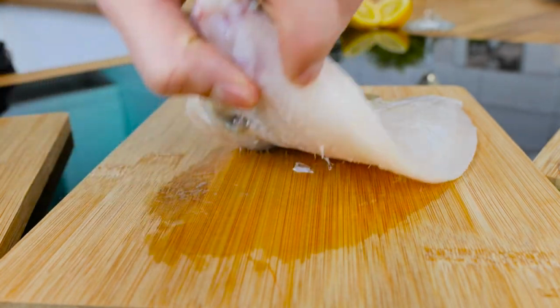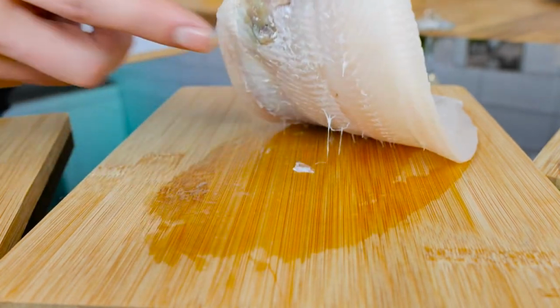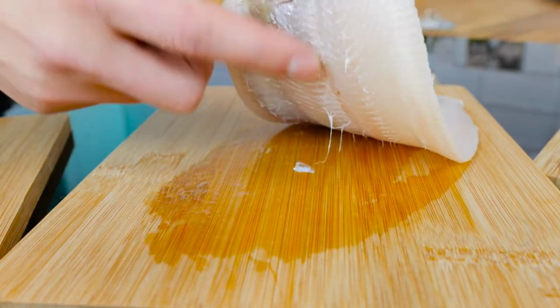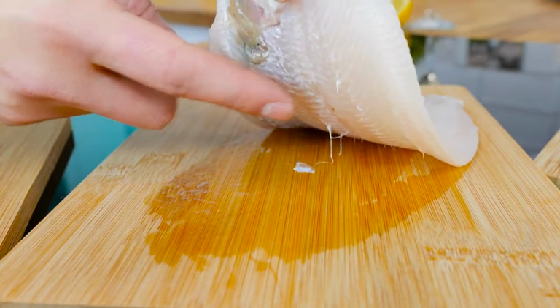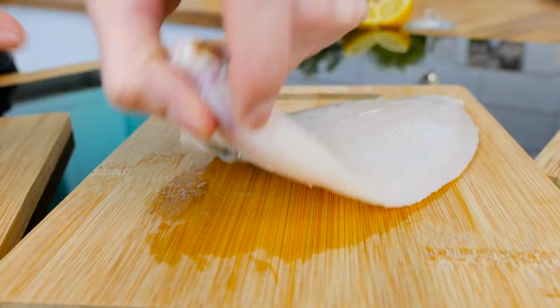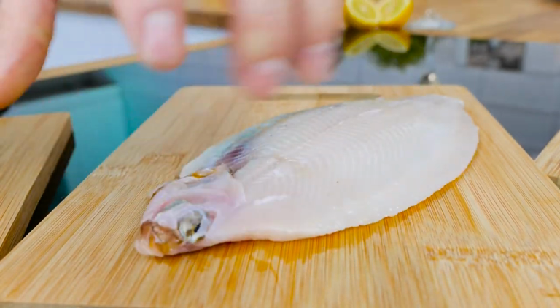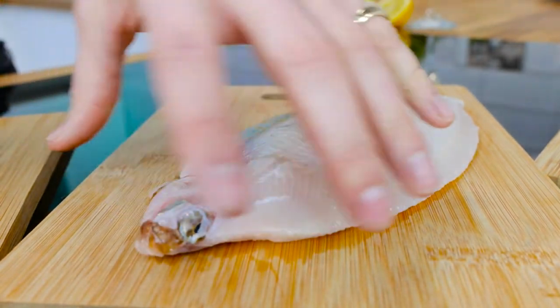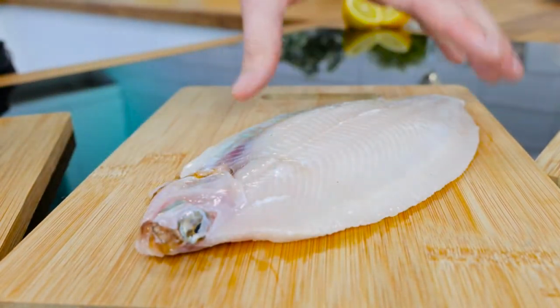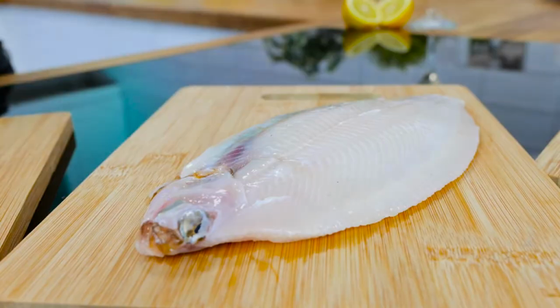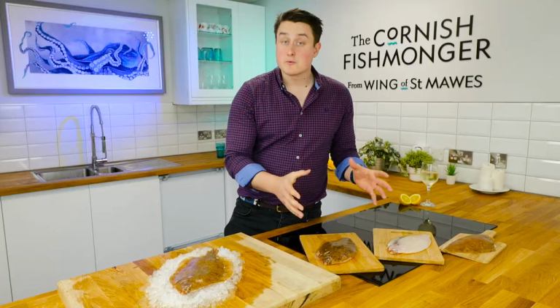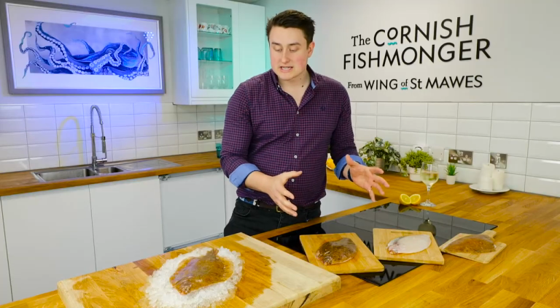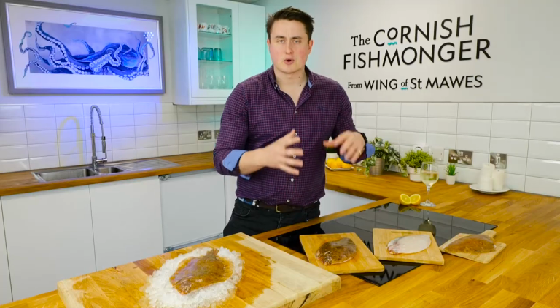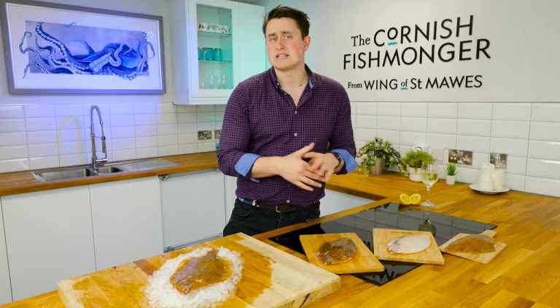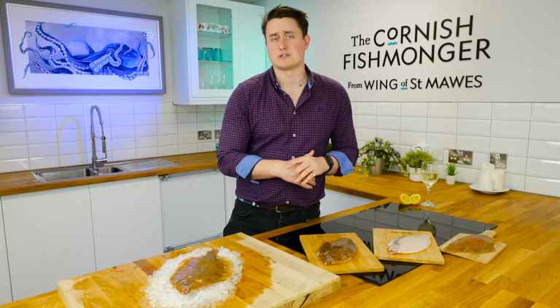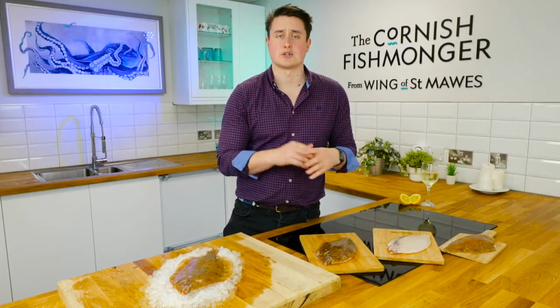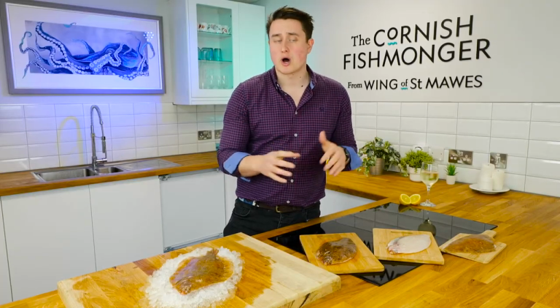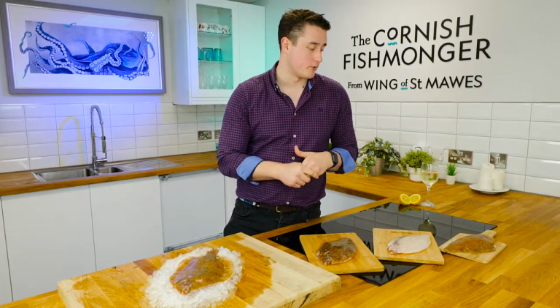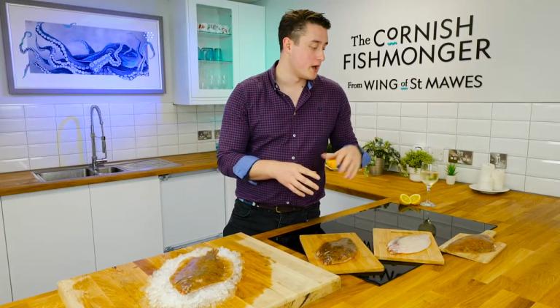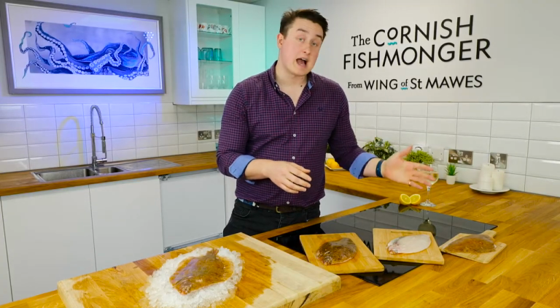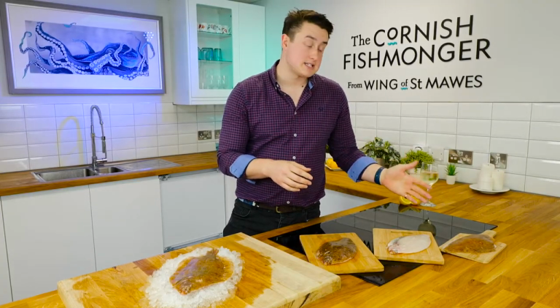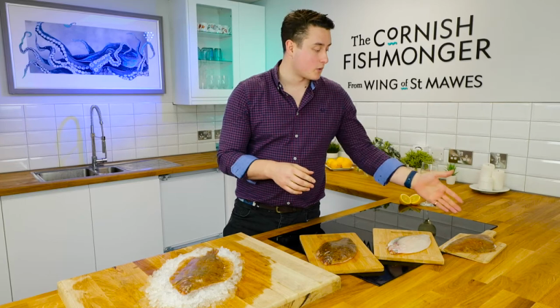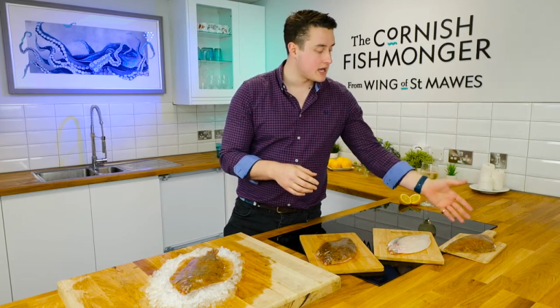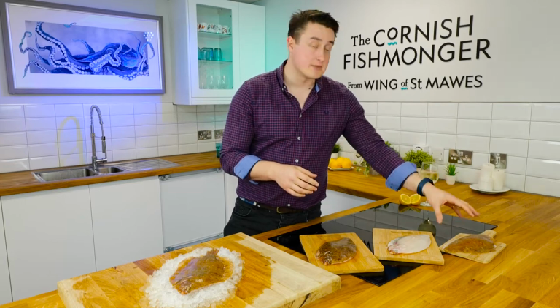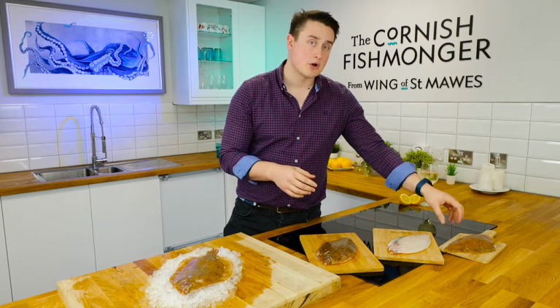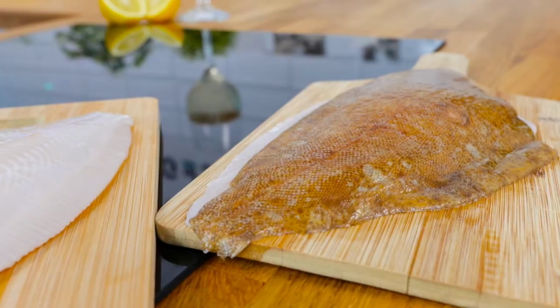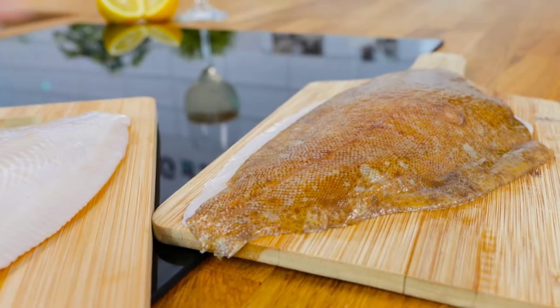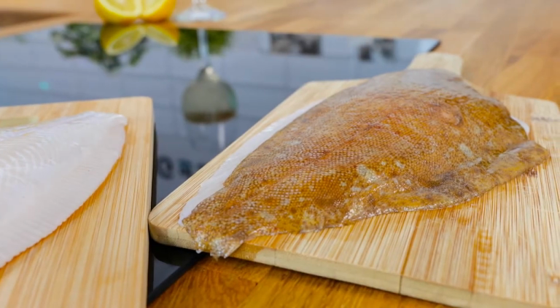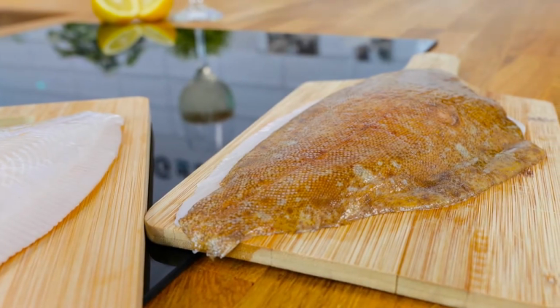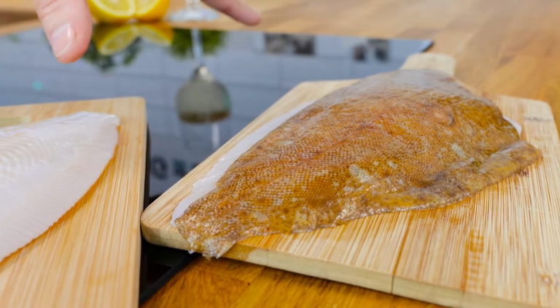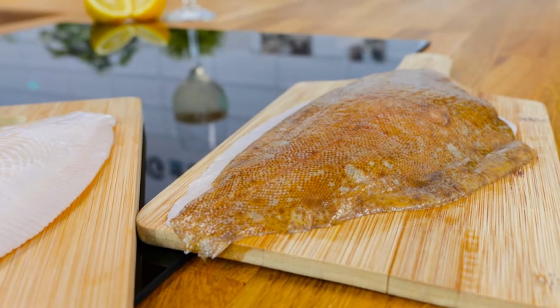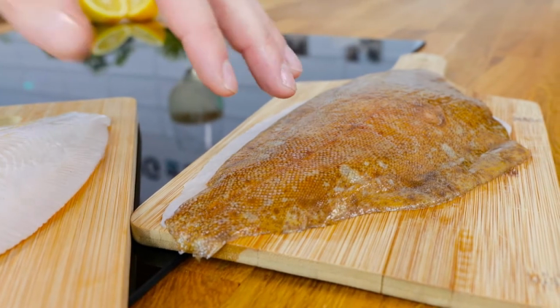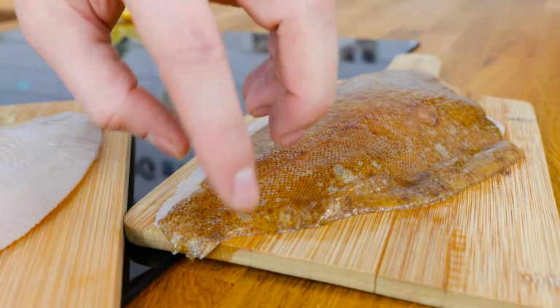On the other side you've got the same thing and you'll be left with a nice whole frame. If you don't want to contend with that, we've got a great team of fishmongers that can do all the hard work for you — we can fillet it. I've got one here with the skin on, and if you don't want the skin we can remove that as well.